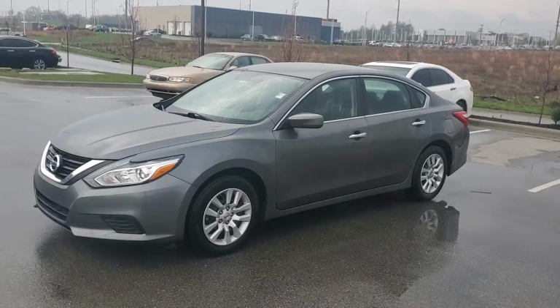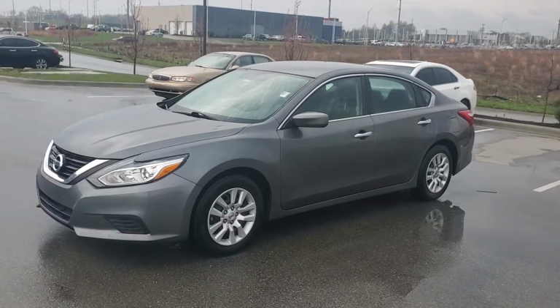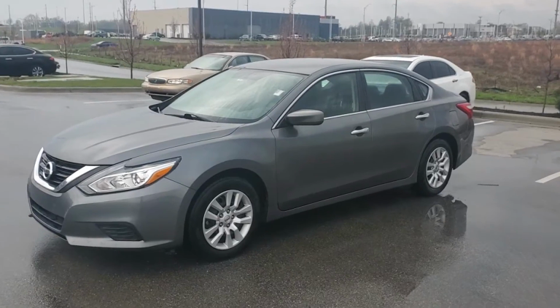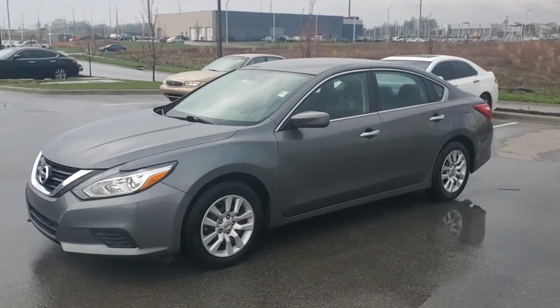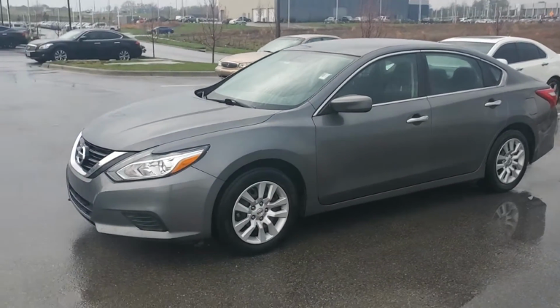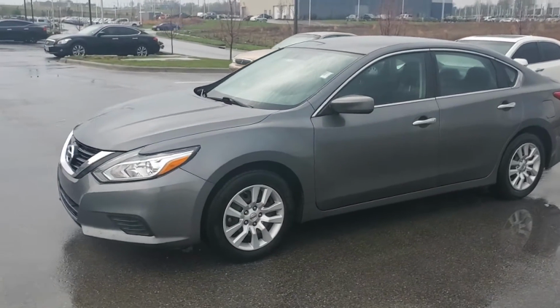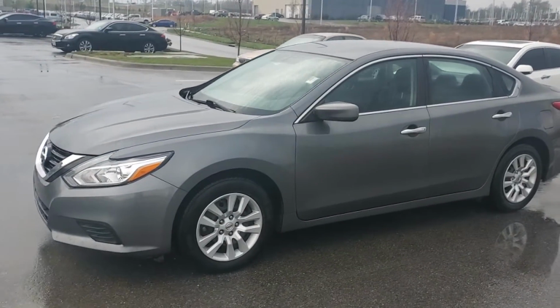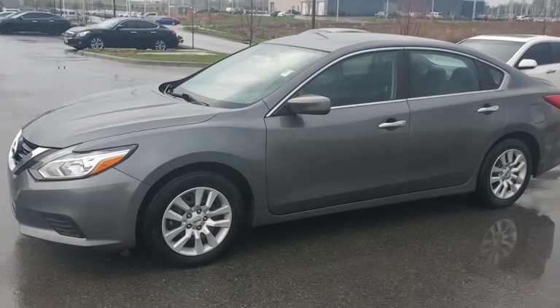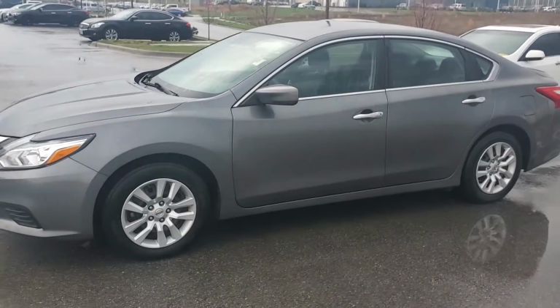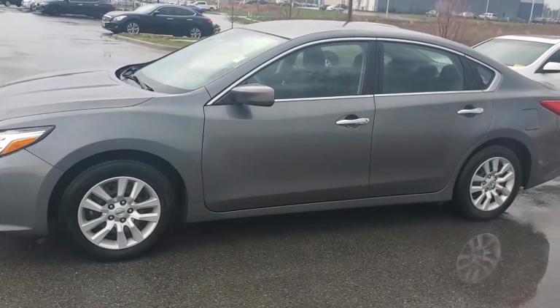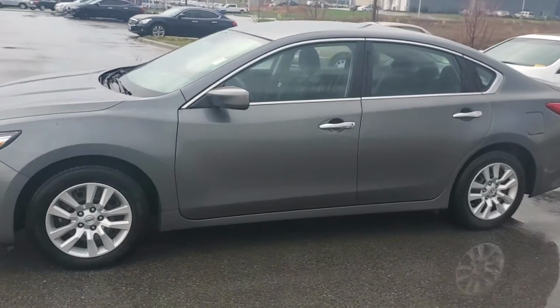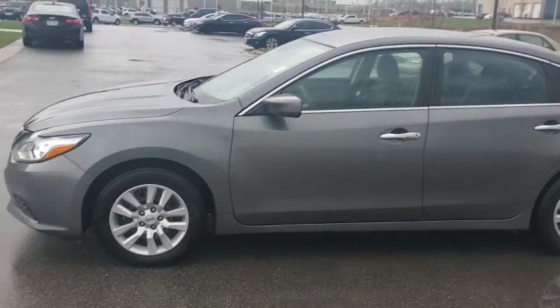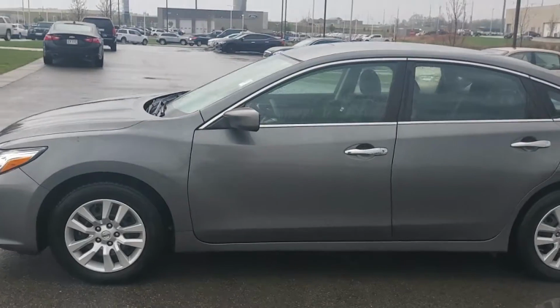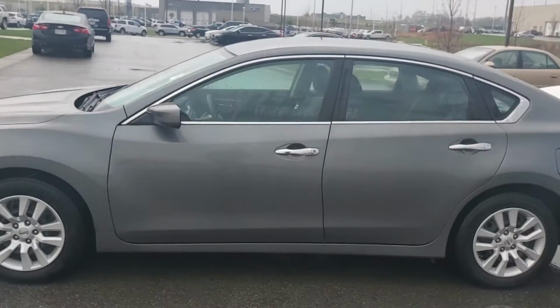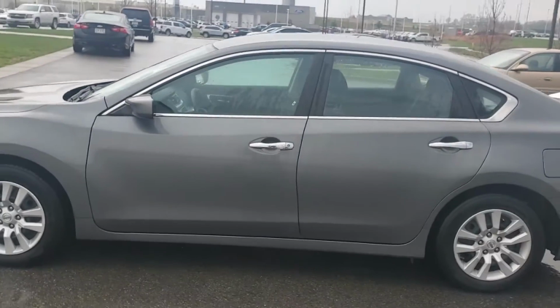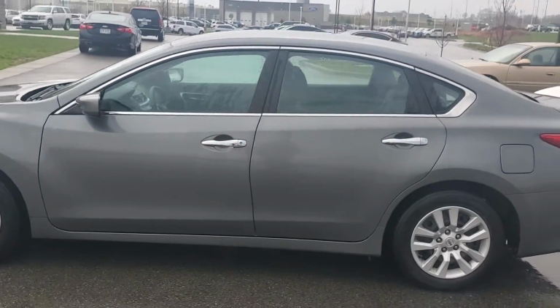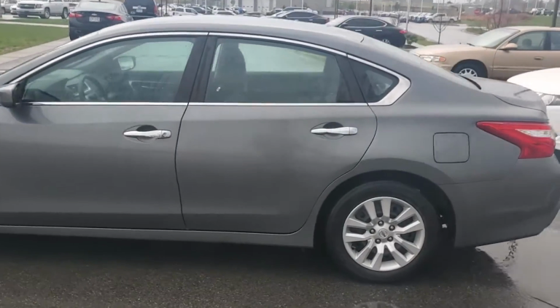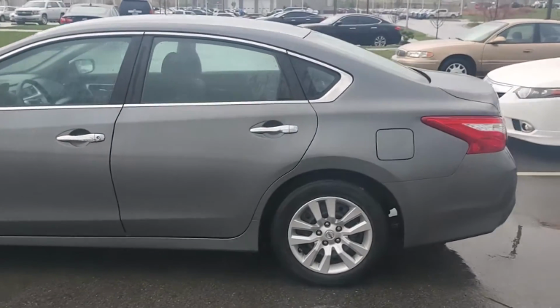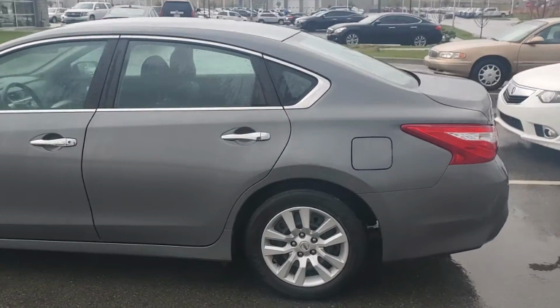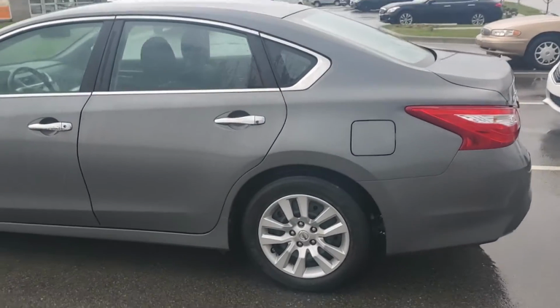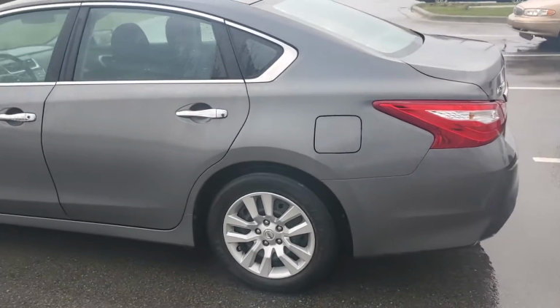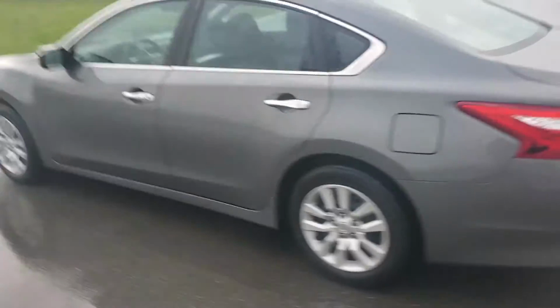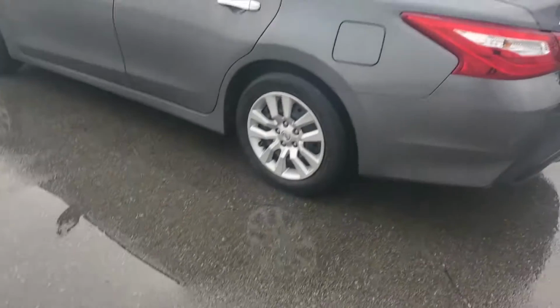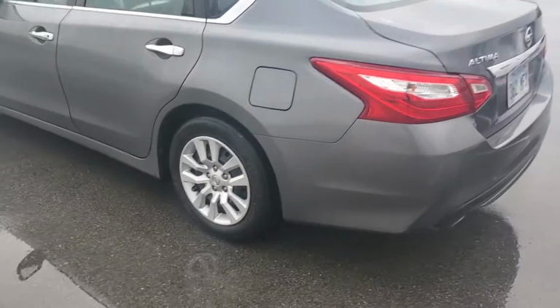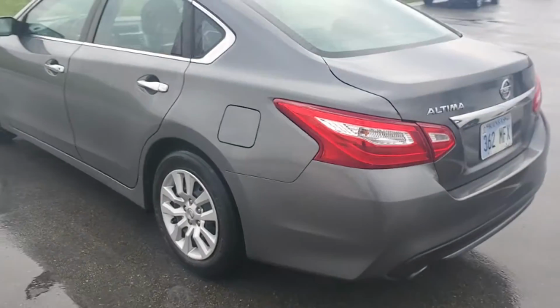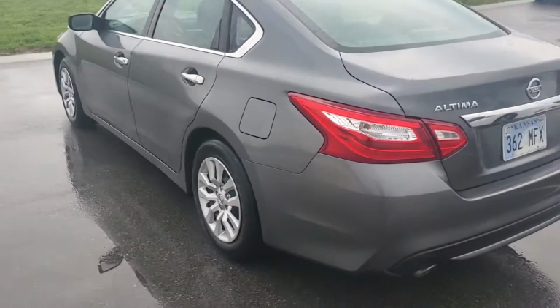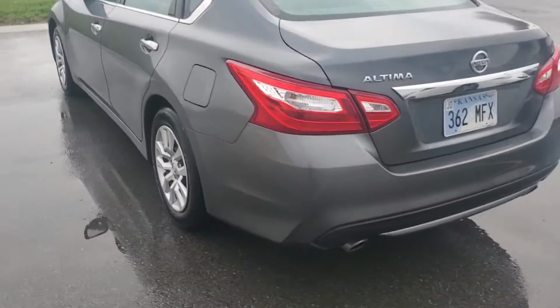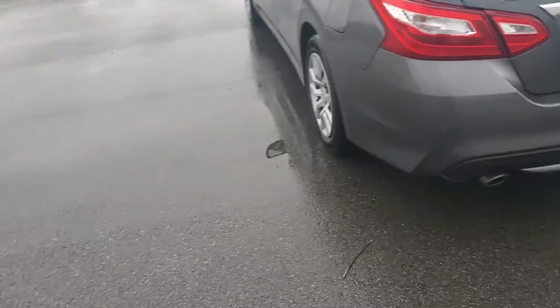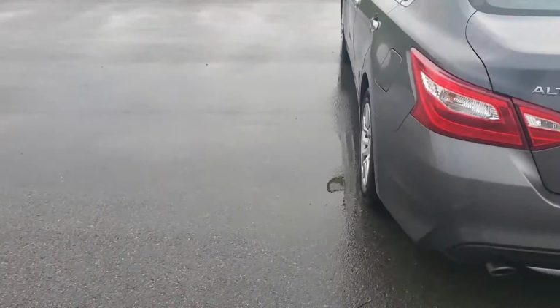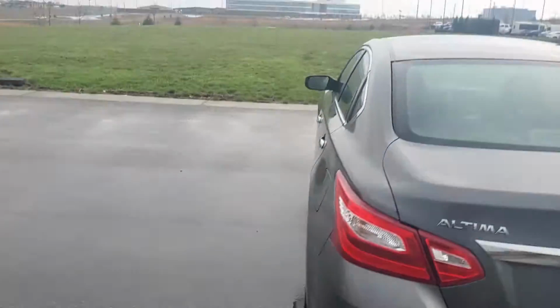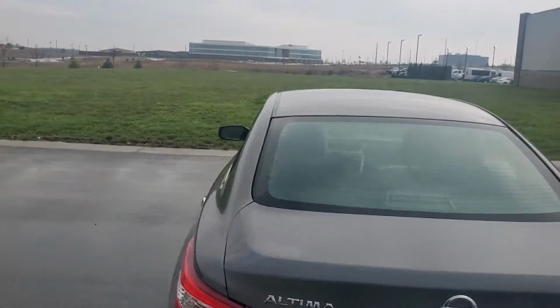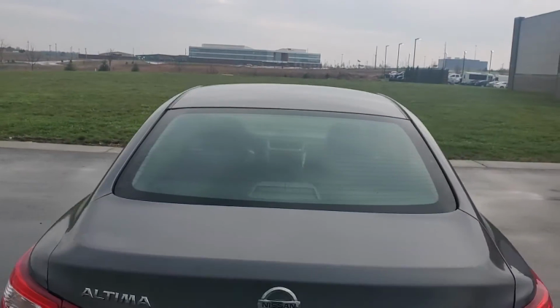Hello Max, this is Jeremy here at Premier Auto Outlet. As you can see, this is the 2017 Nissan Altima that you inquired about. As you can see, it's in great shape — body's in great shape, no major dents, dings, or scratches.